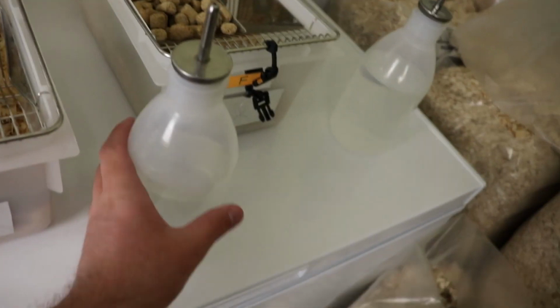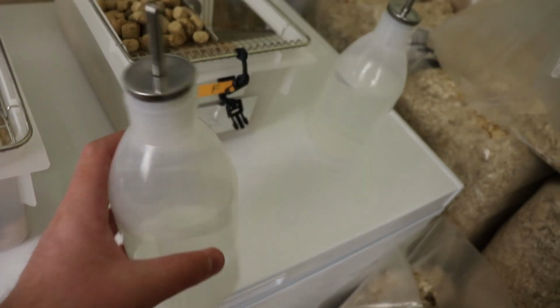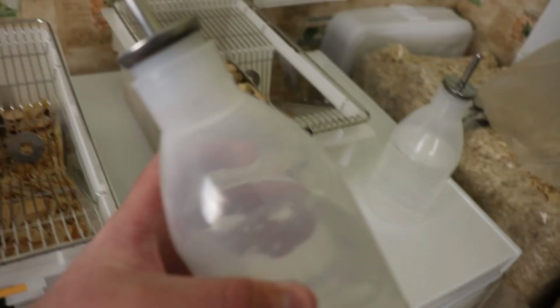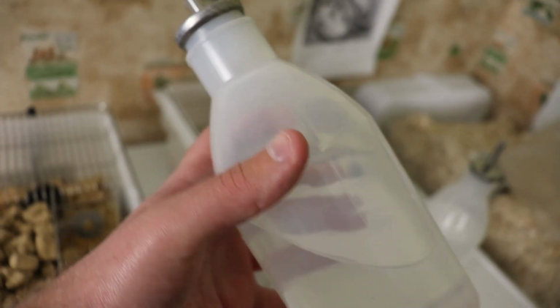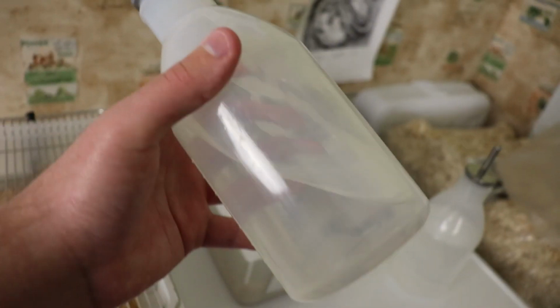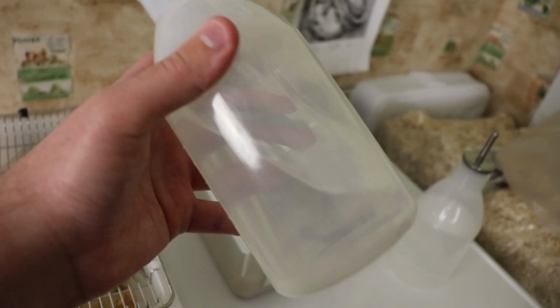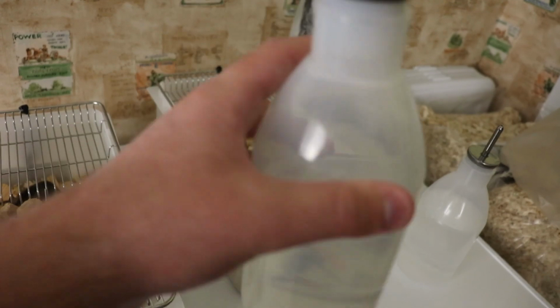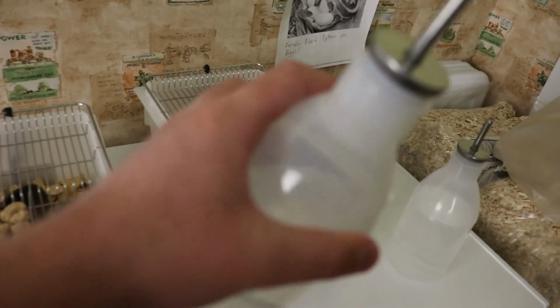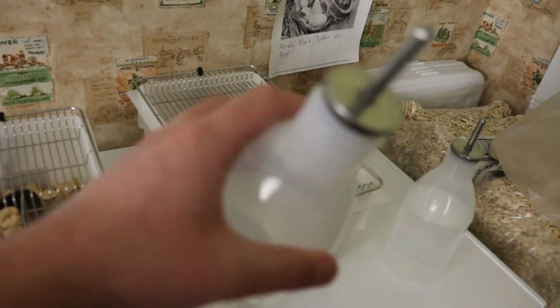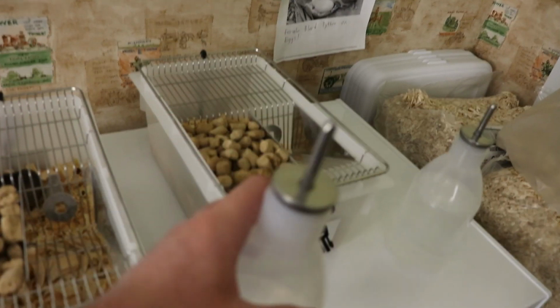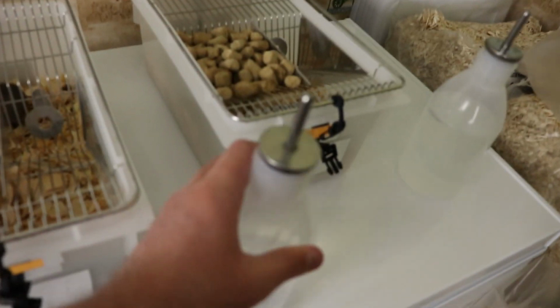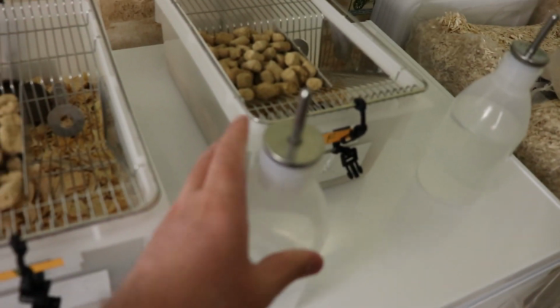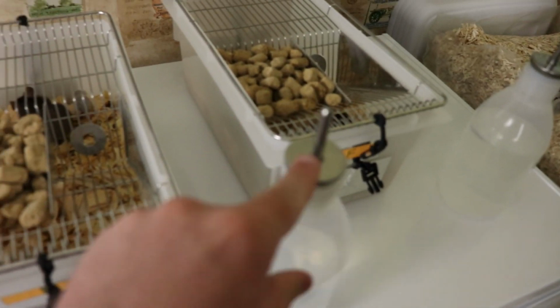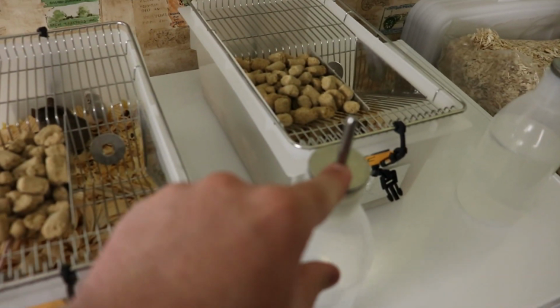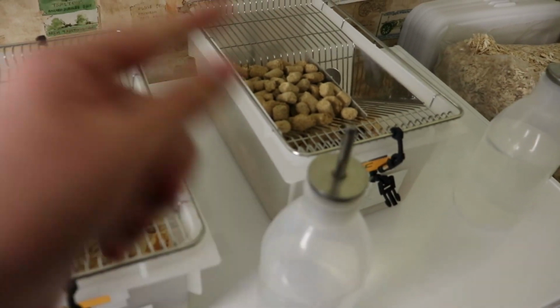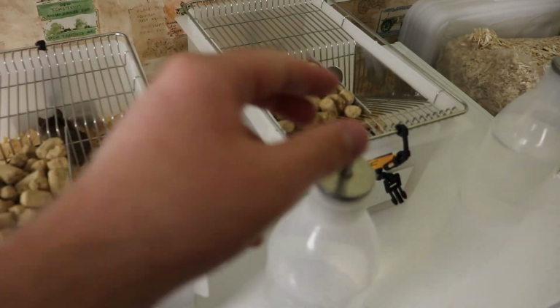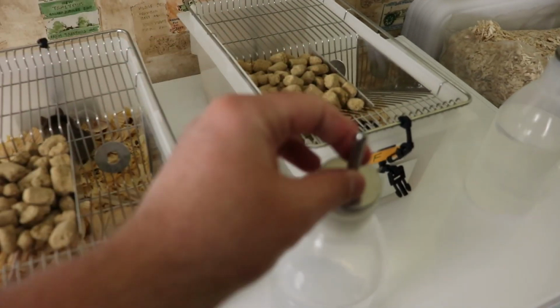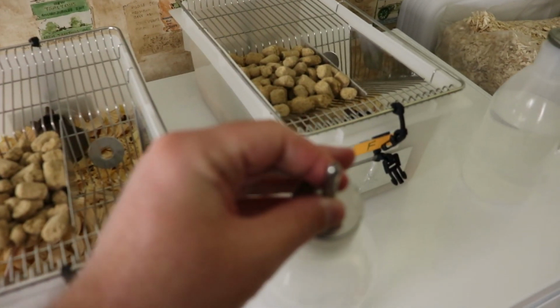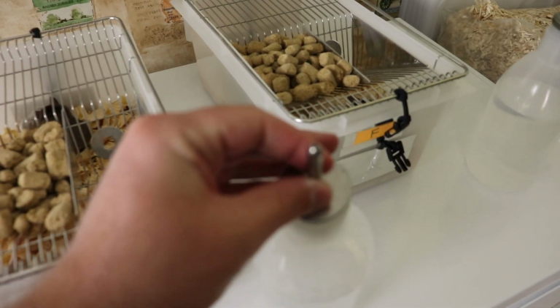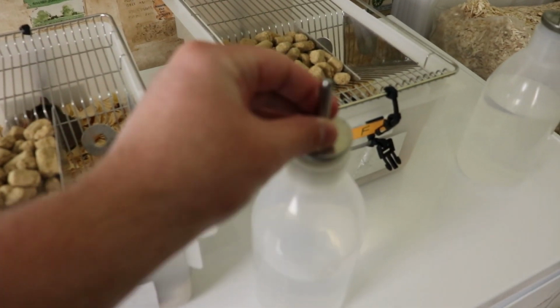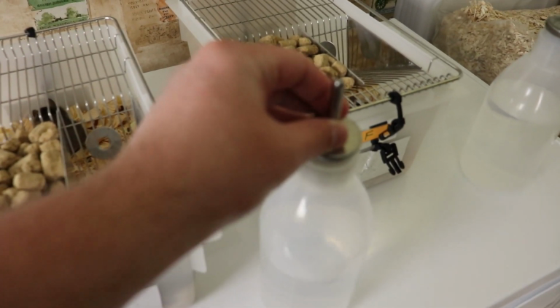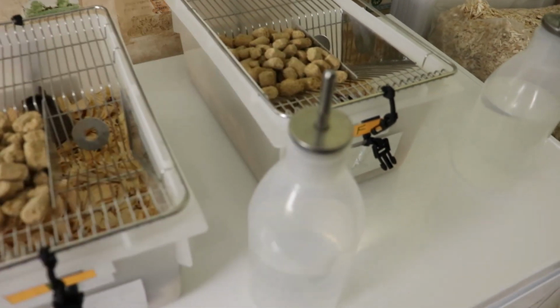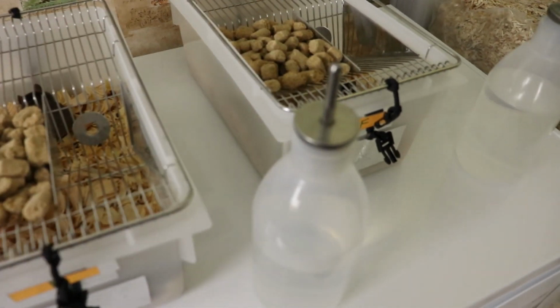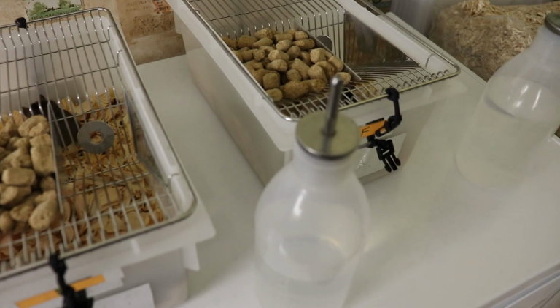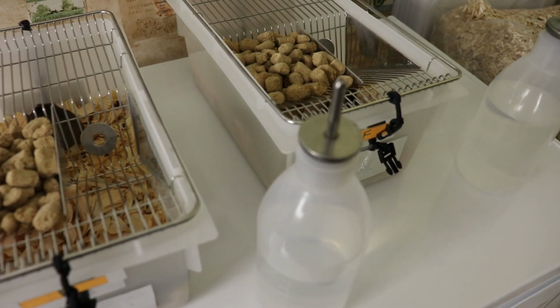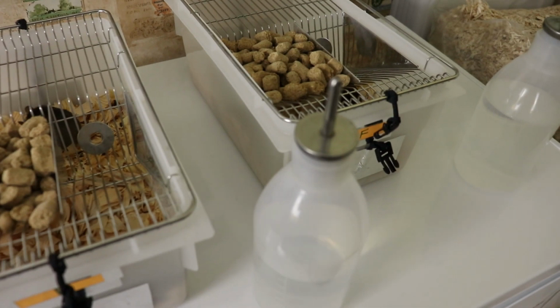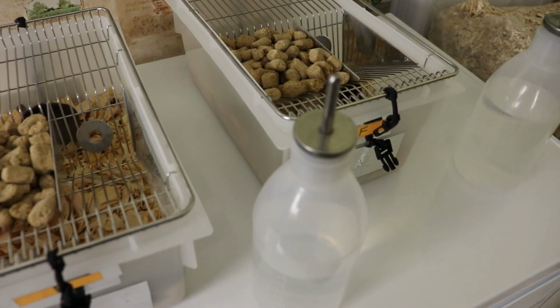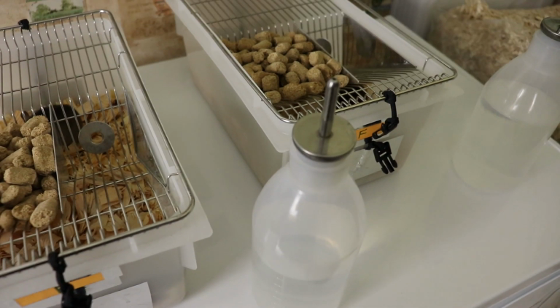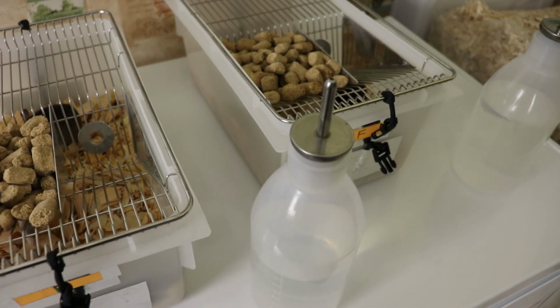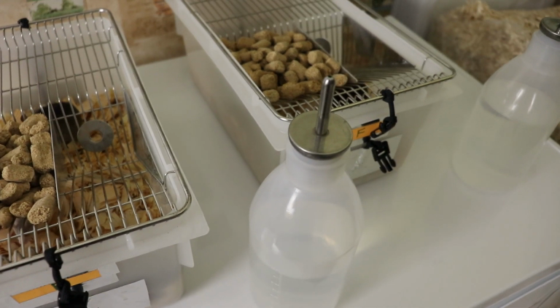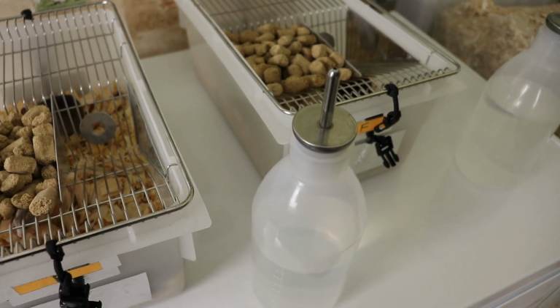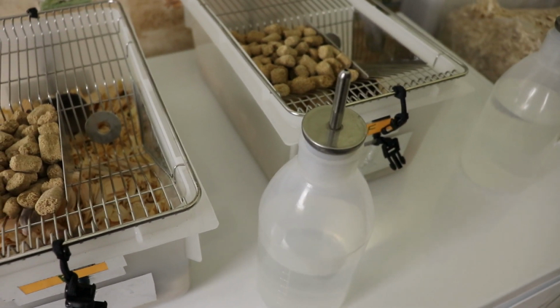Also with these bottles, very nice build, high-quality plastic, very high-quality nipple. It's a very sturdy design, and they really put a lot of thought into this.